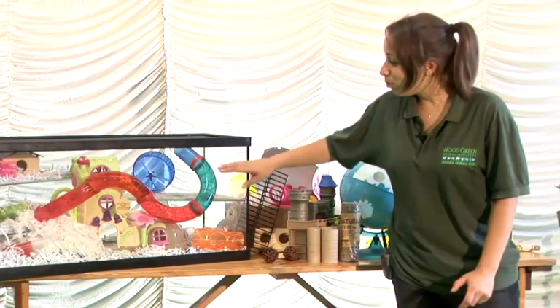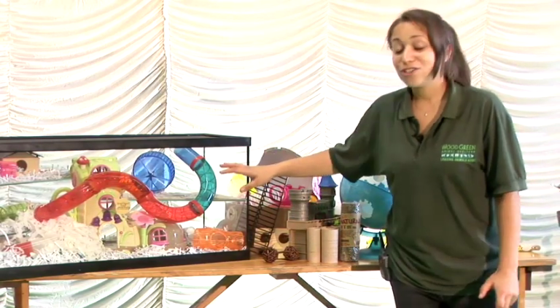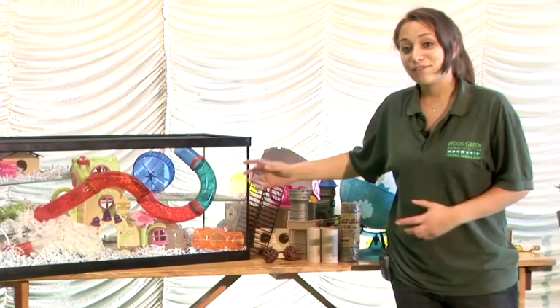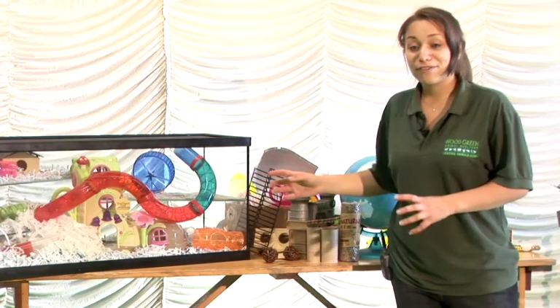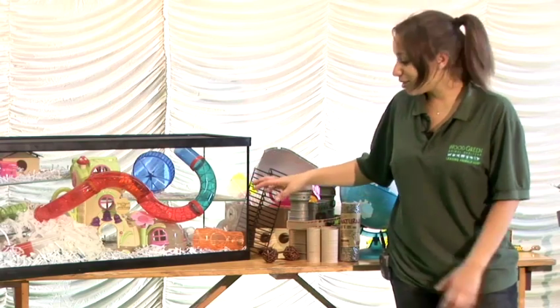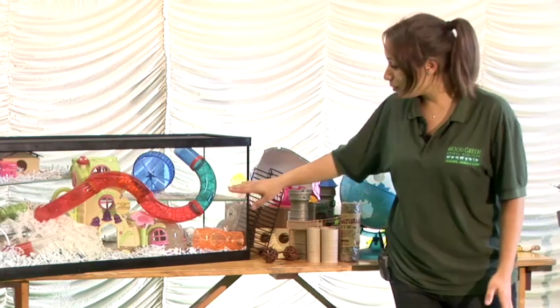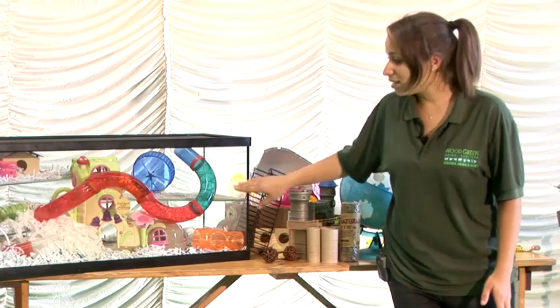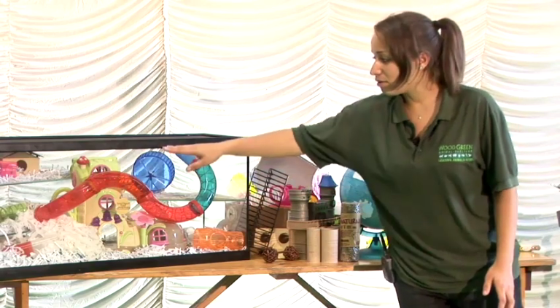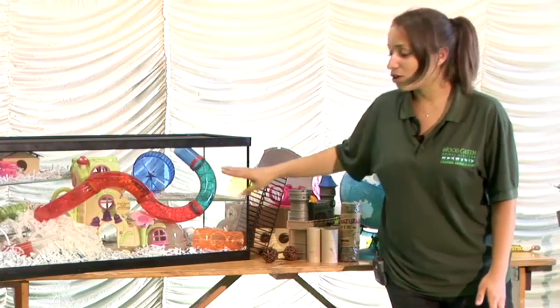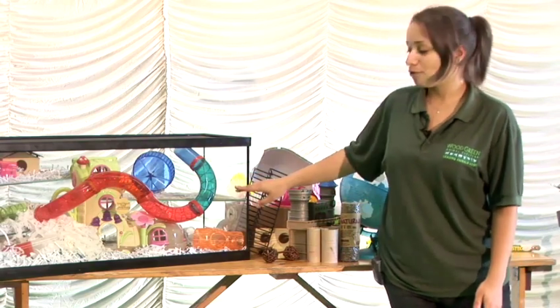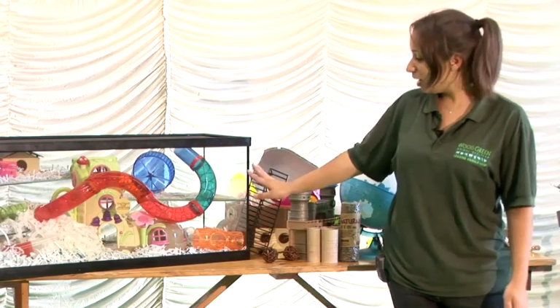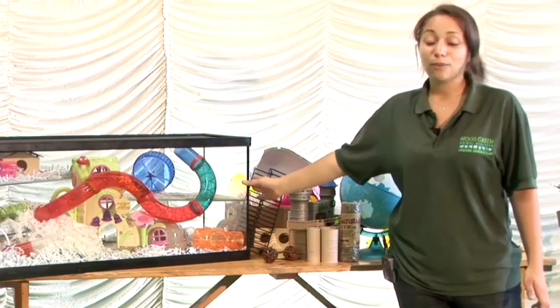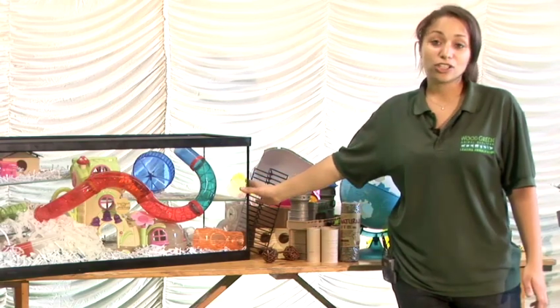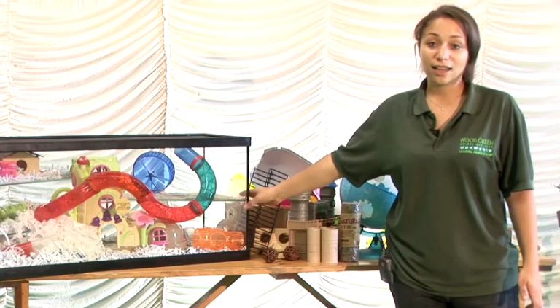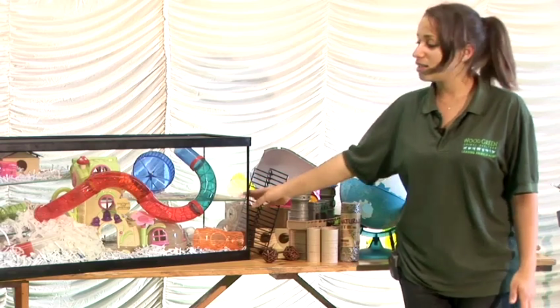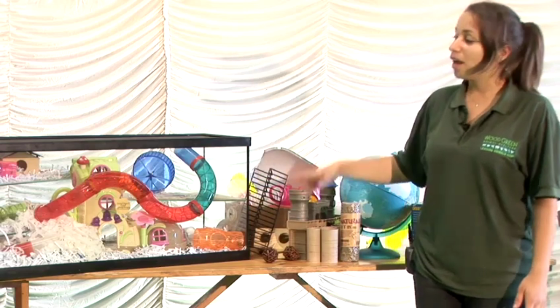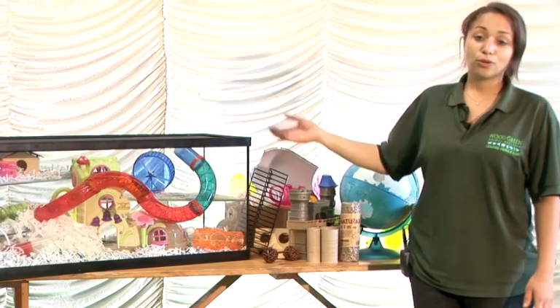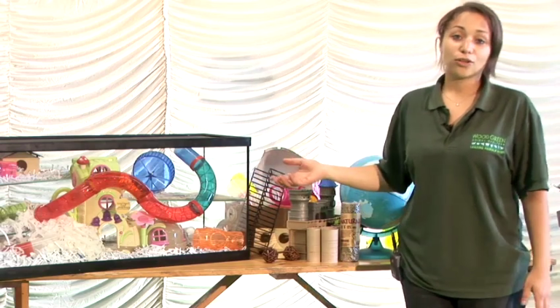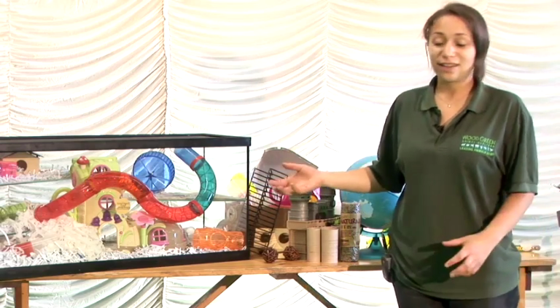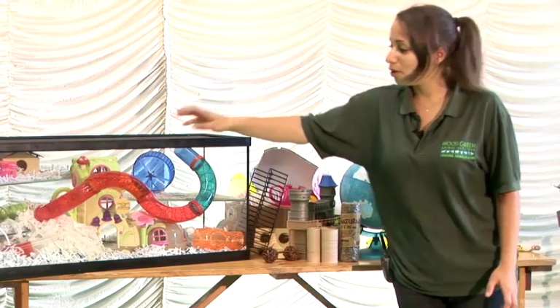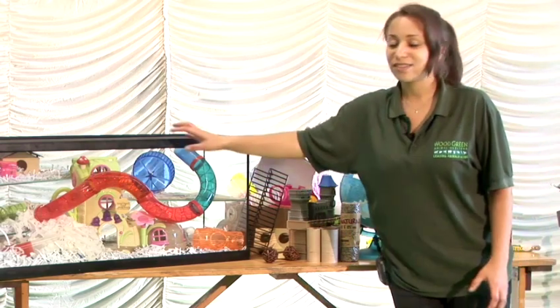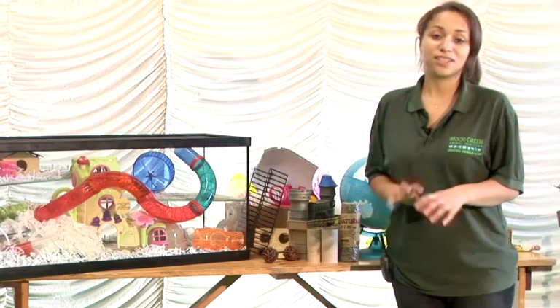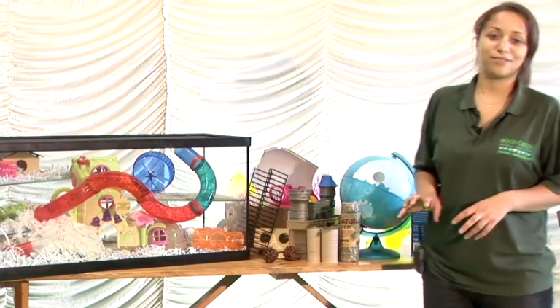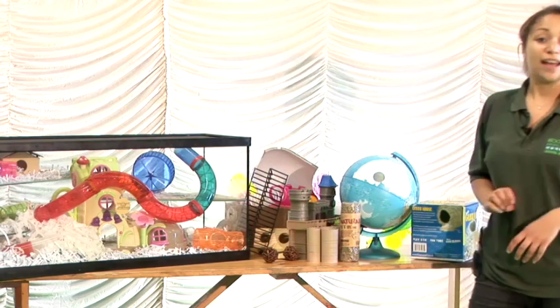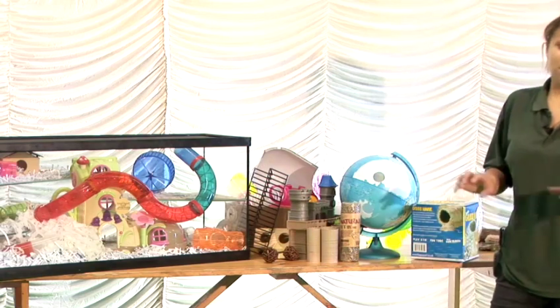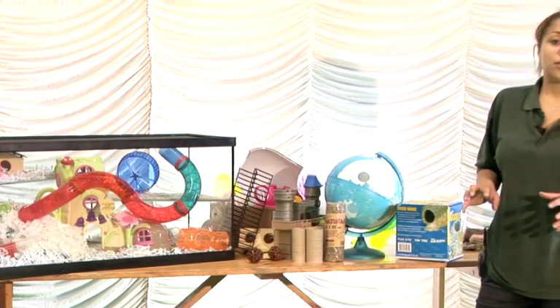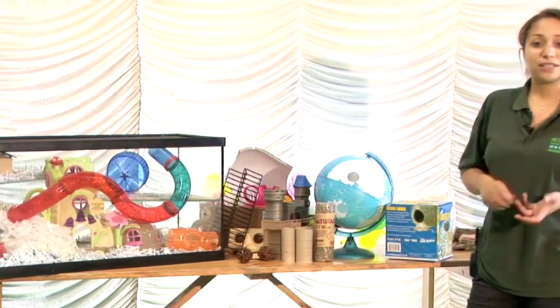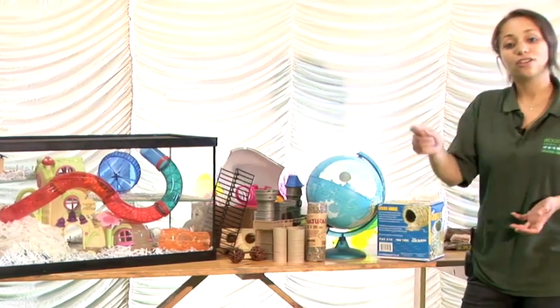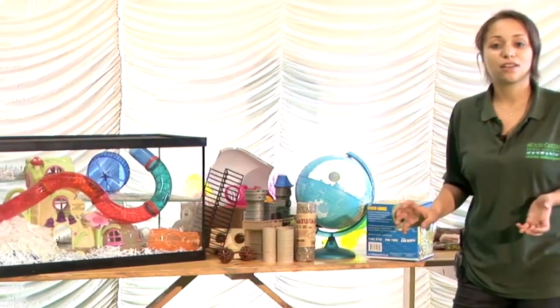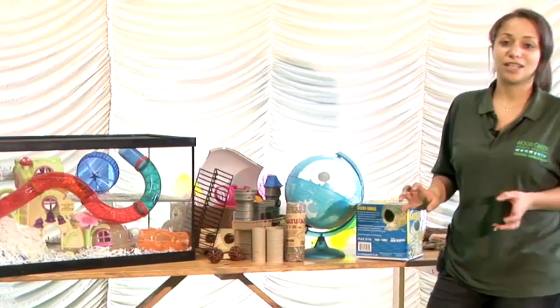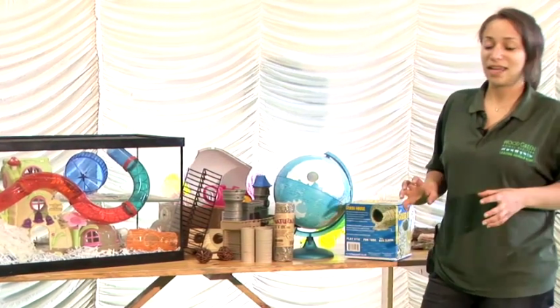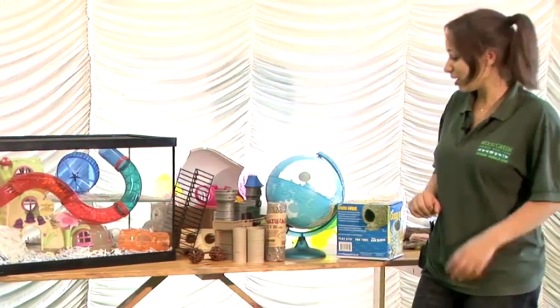What you could do to make it really fun and interesting for them is add different variations on the levels. Here we've got chinchilla sand on this level, and you could also use organic soil on one side for them to dig around in. Hamsters love rummaging around in that, and you could scatter the food in there to make it interesting.